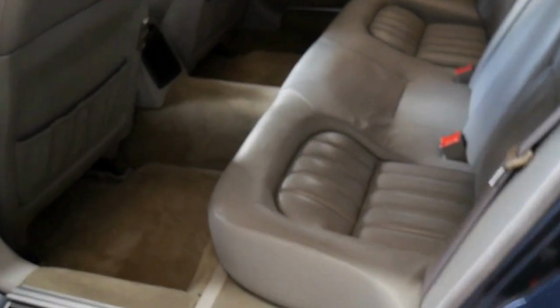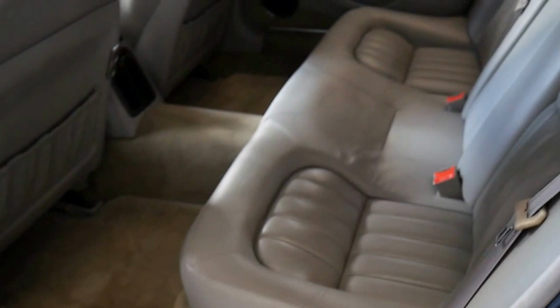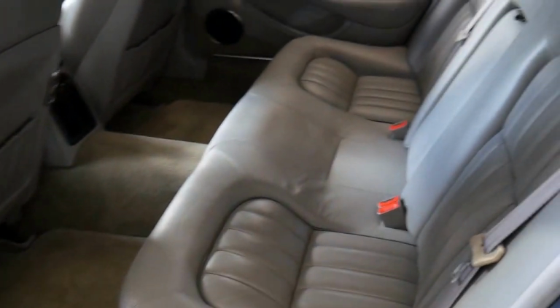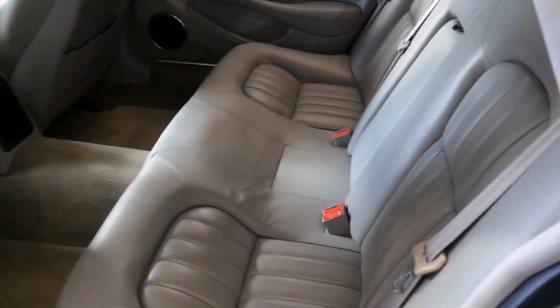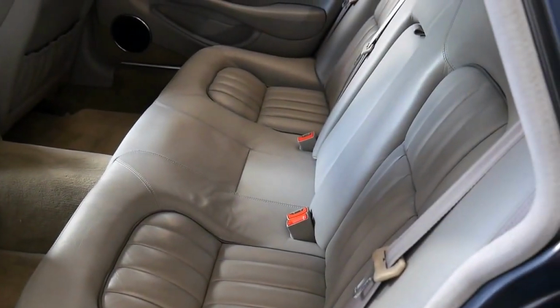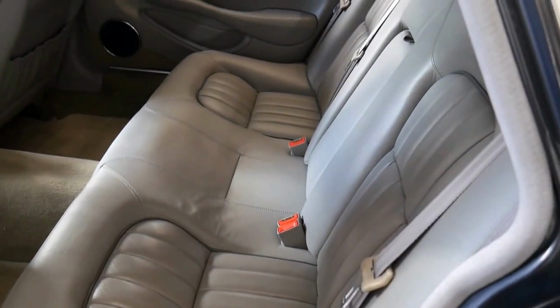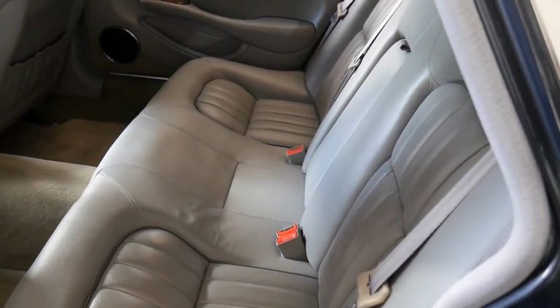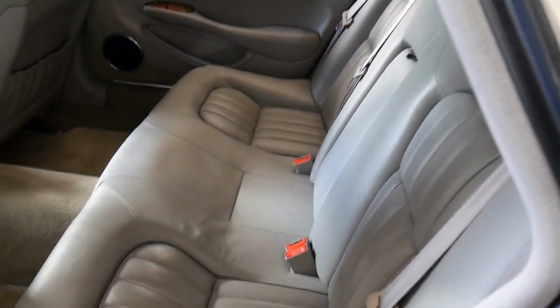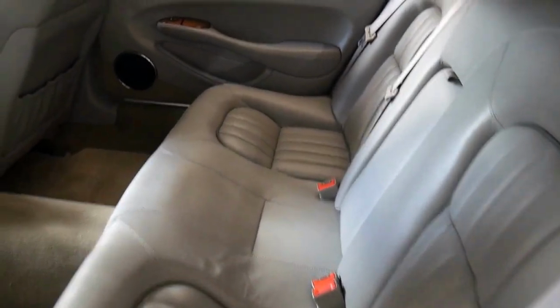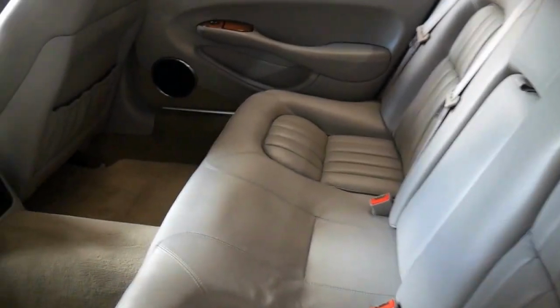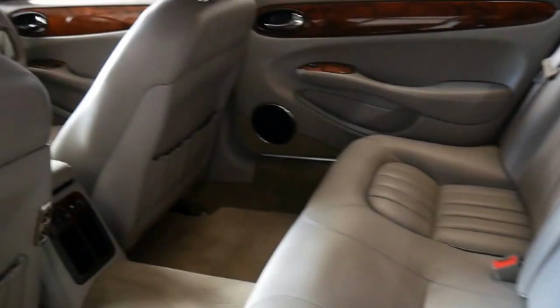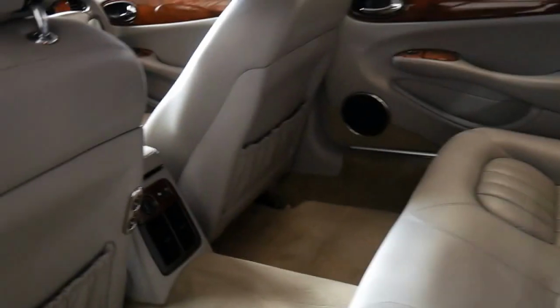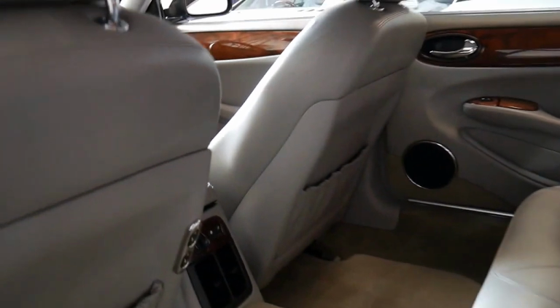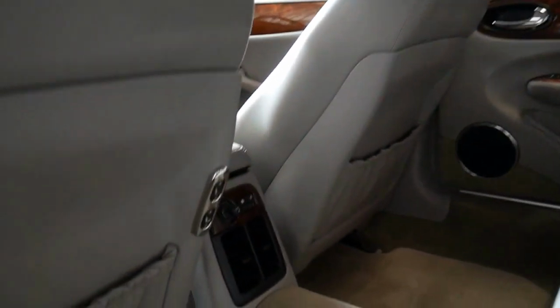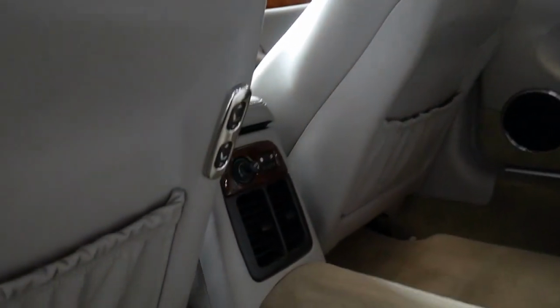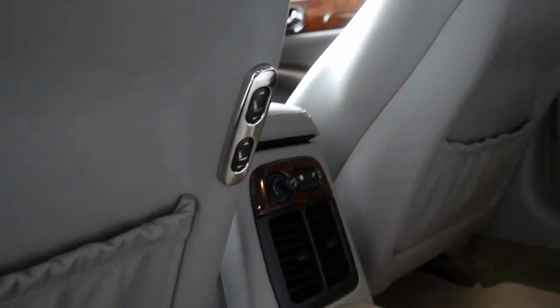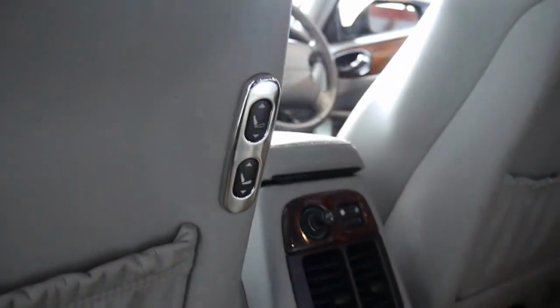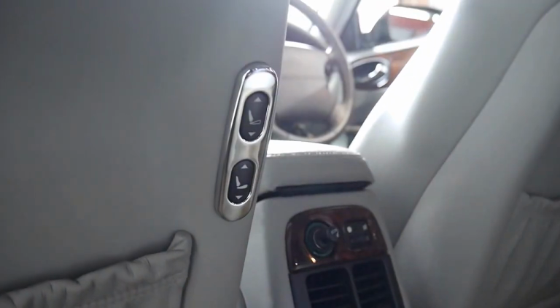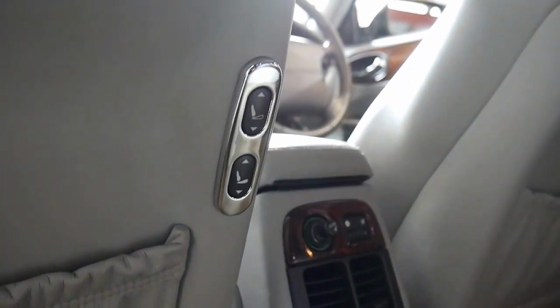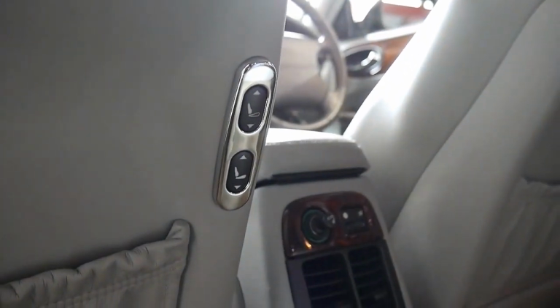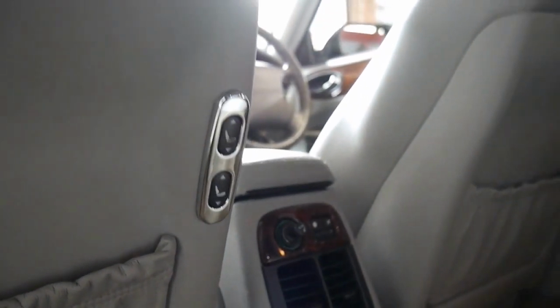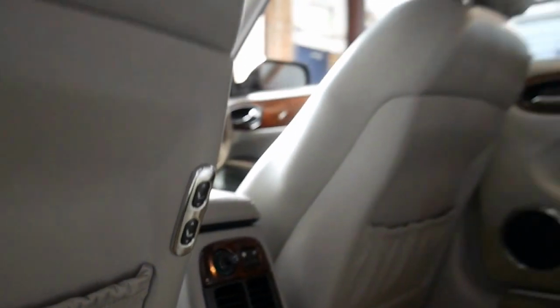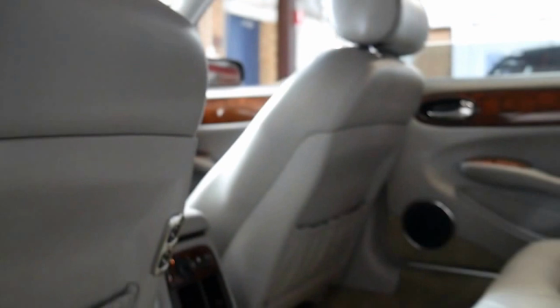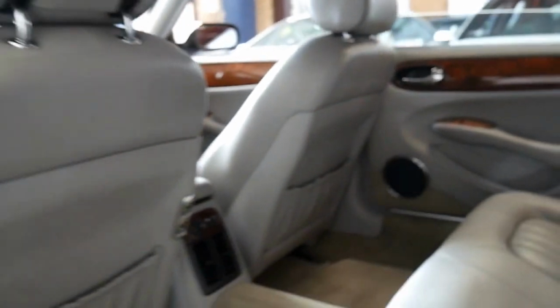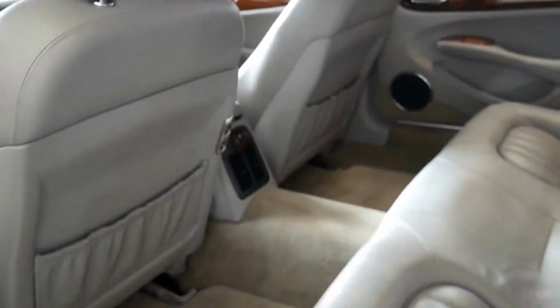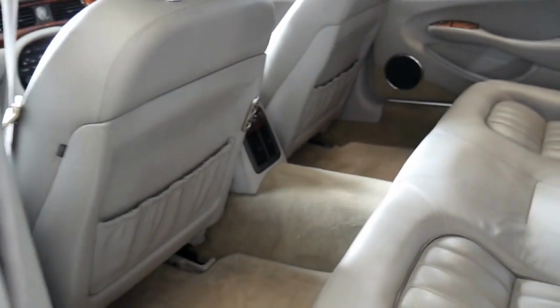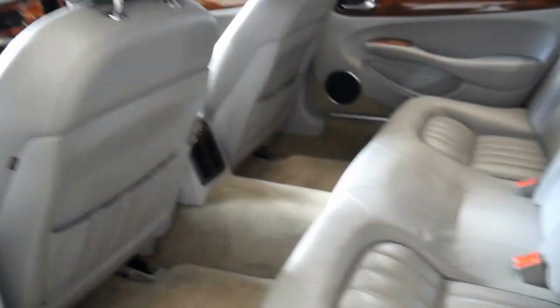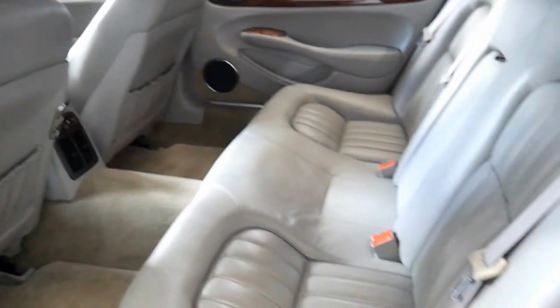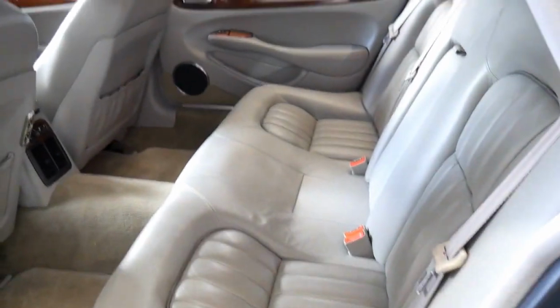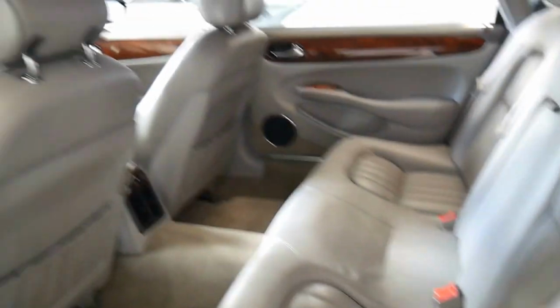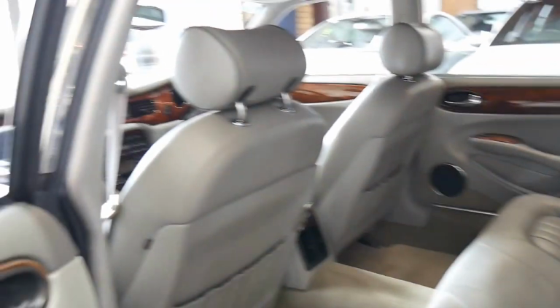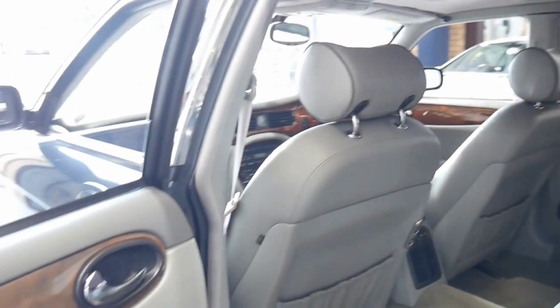I hope you can fully appreciate the condition of this car. This metallic grey with the light grey leather is just superb. Have a look at that — the electric seat adjustment so that the person in the back can move the front seat forward or backwards if they like.